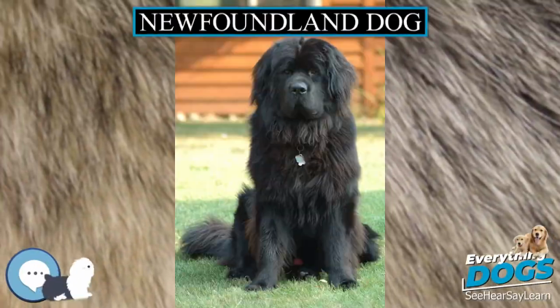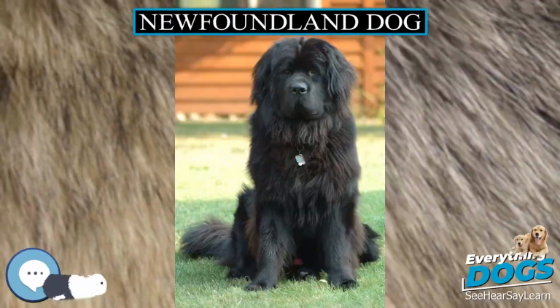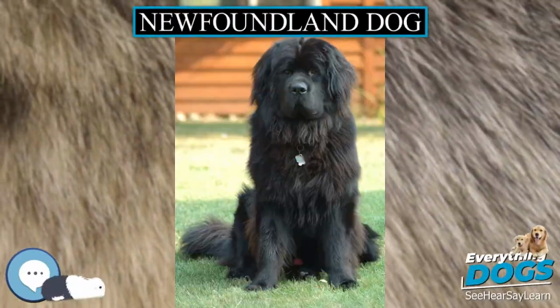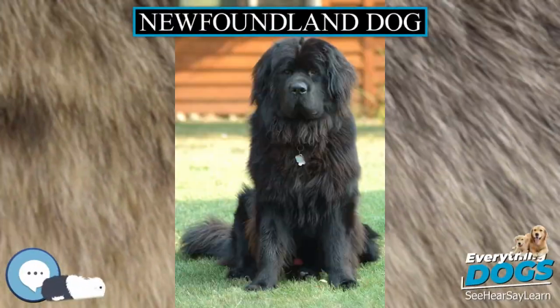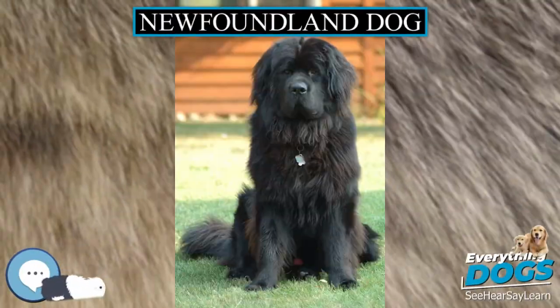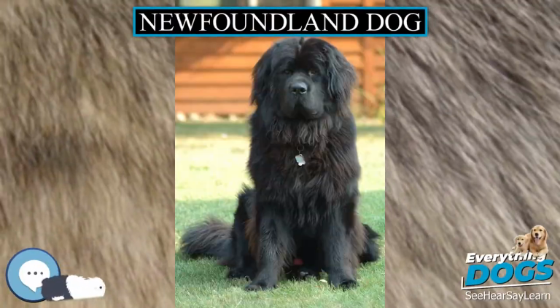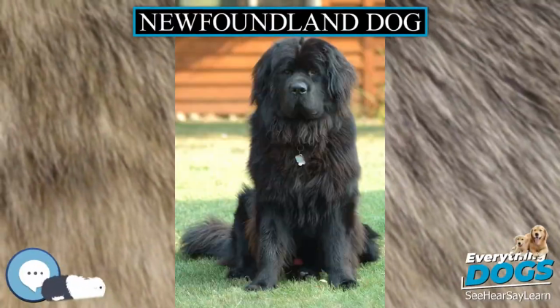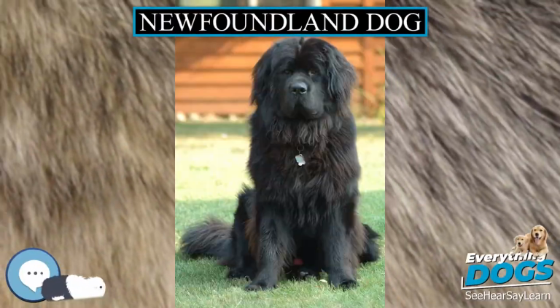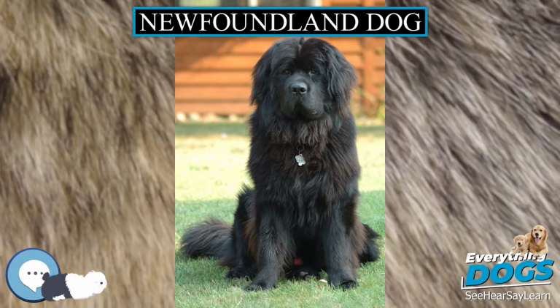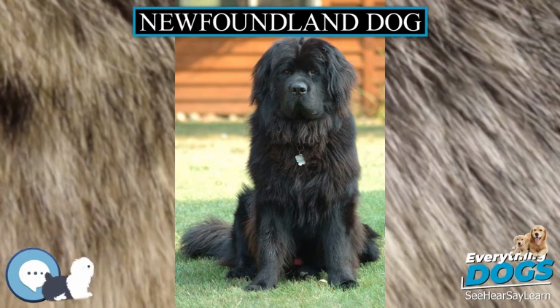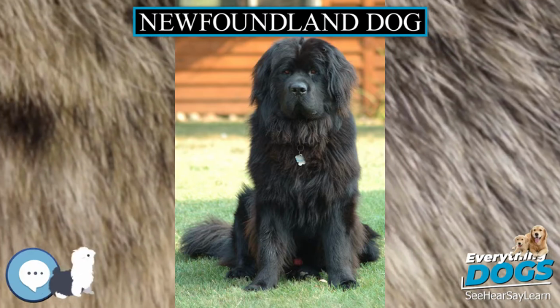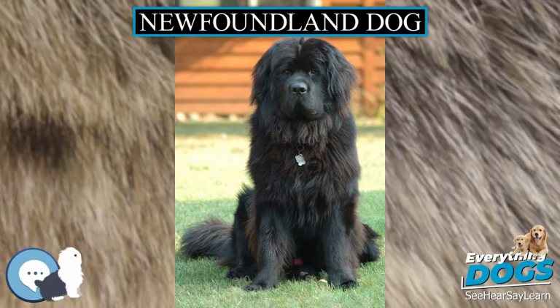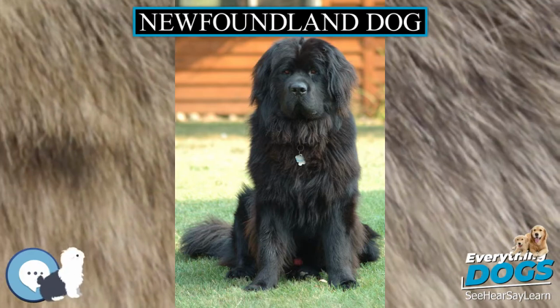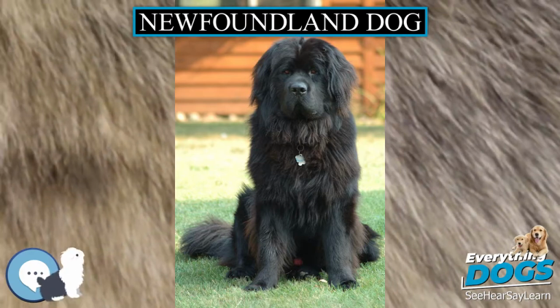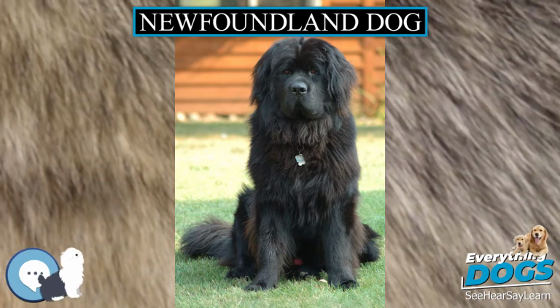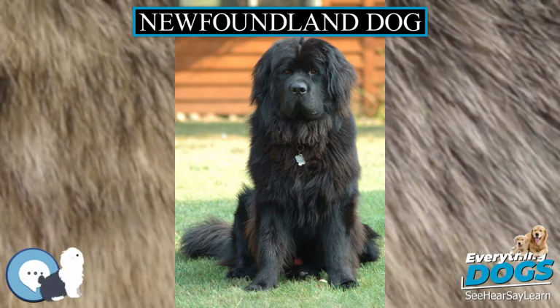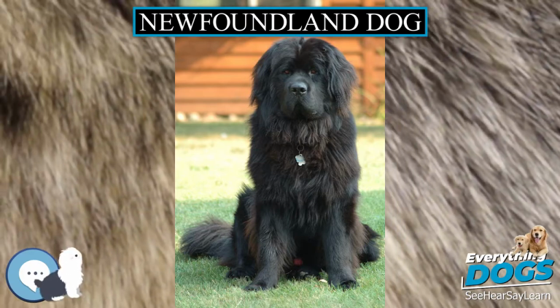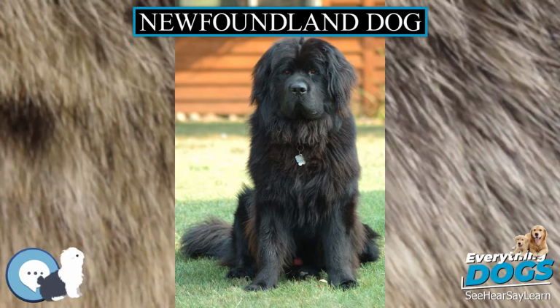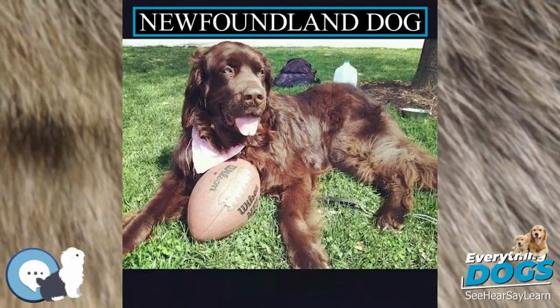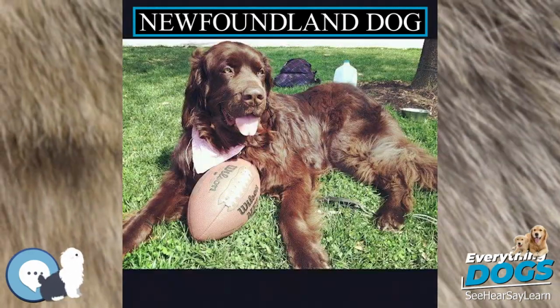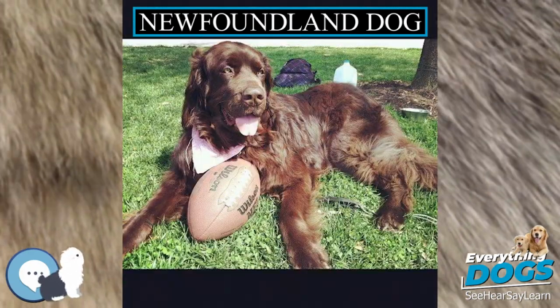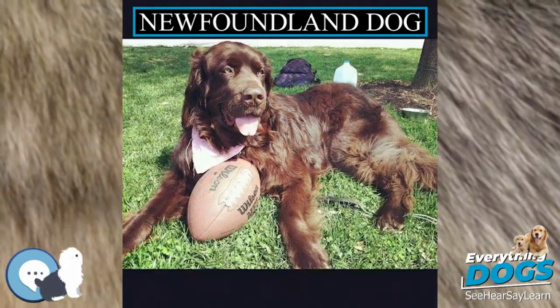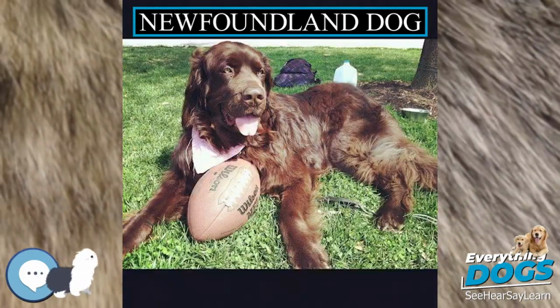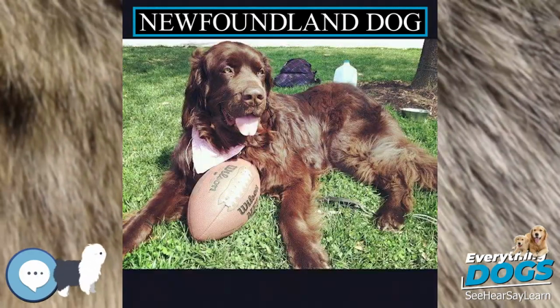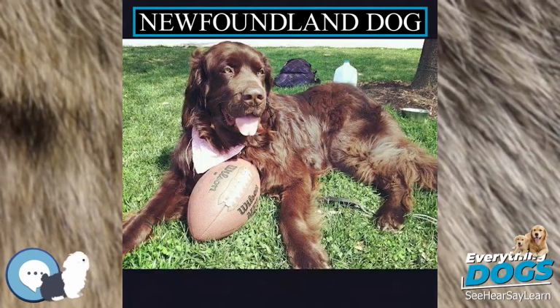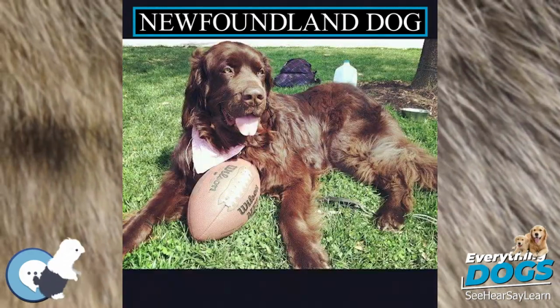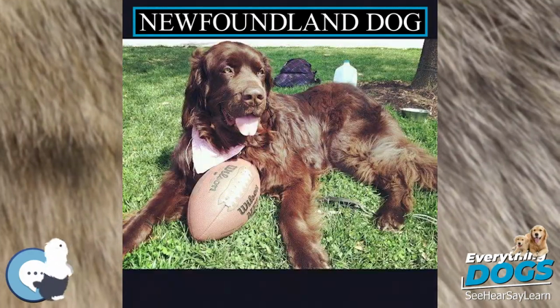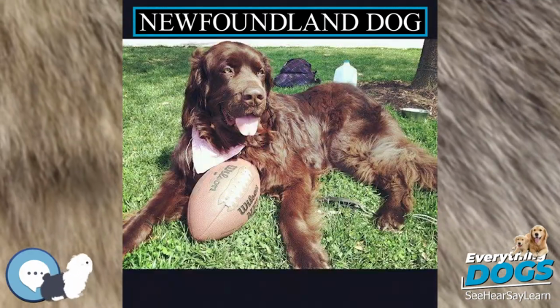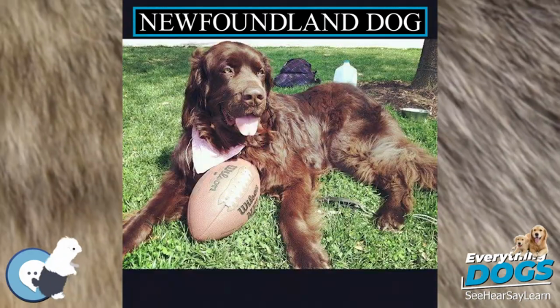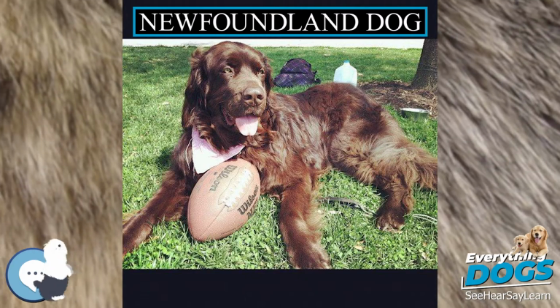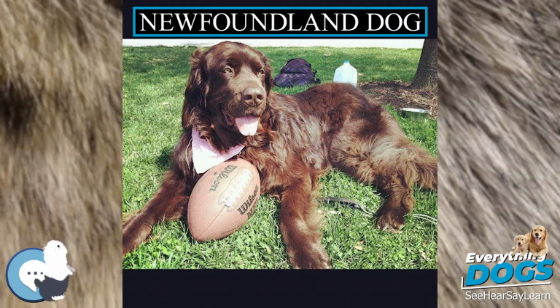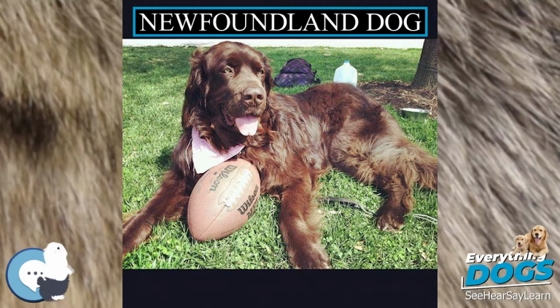Newfoundland Dog. The Newfoundland dog is a large working dog. They can be either black, brown, or white and black, called Landseer.